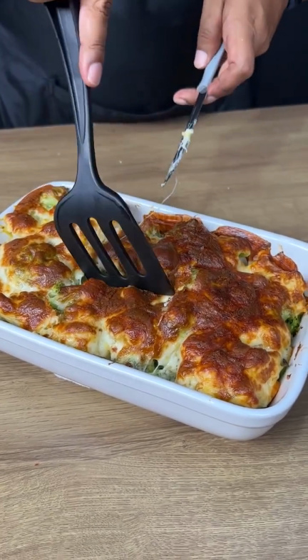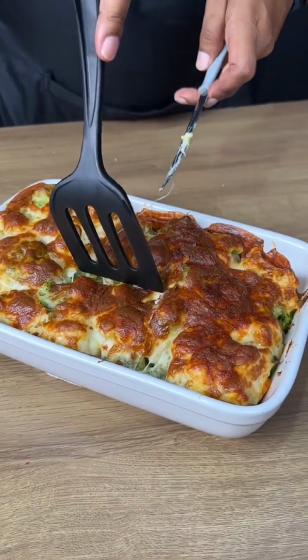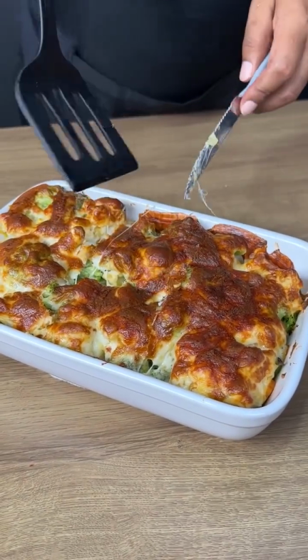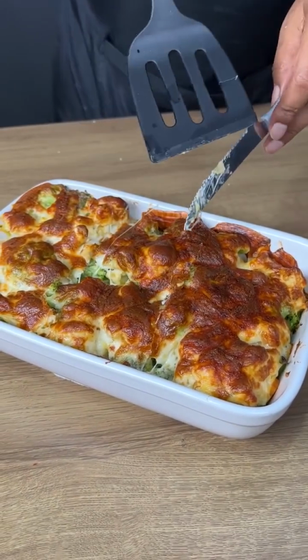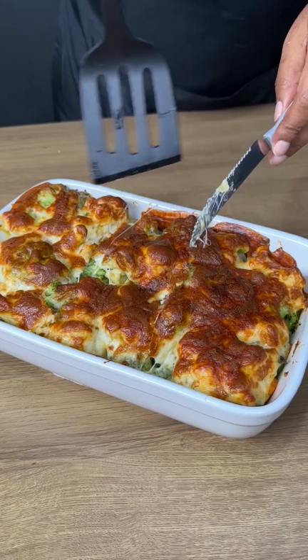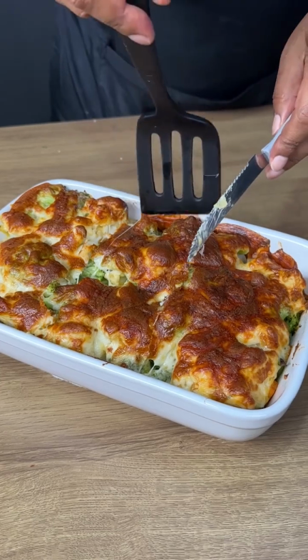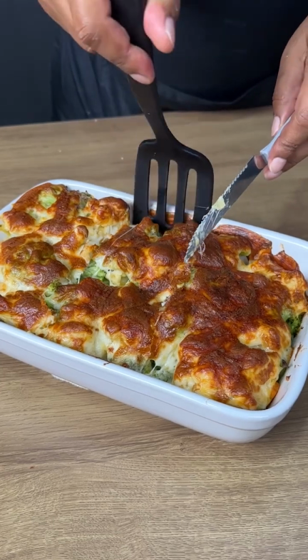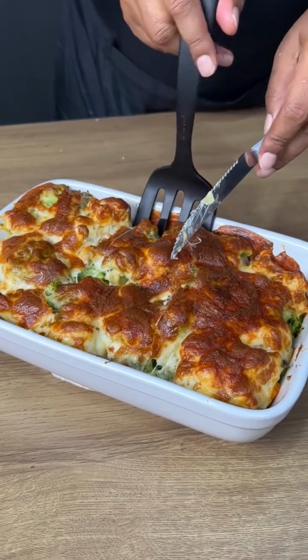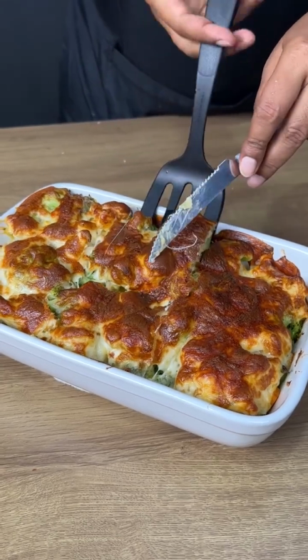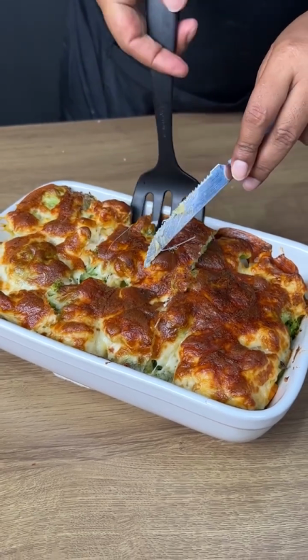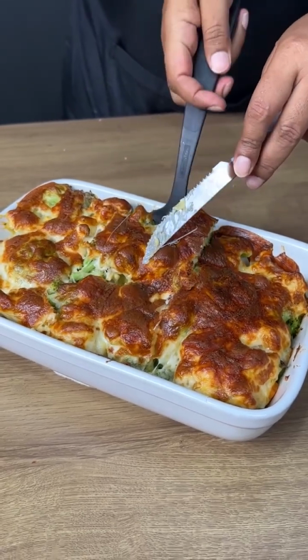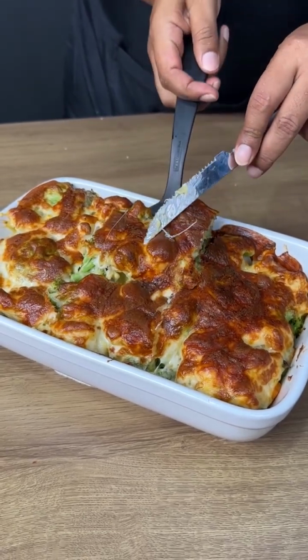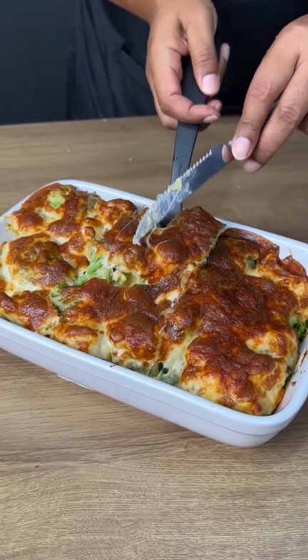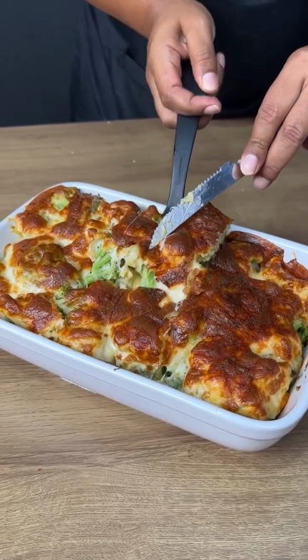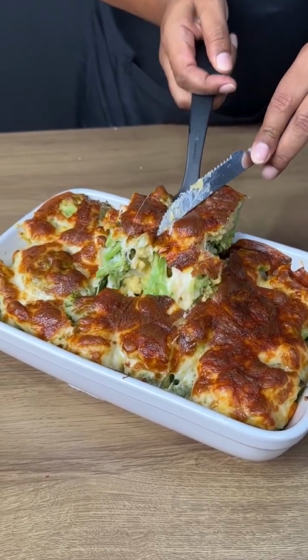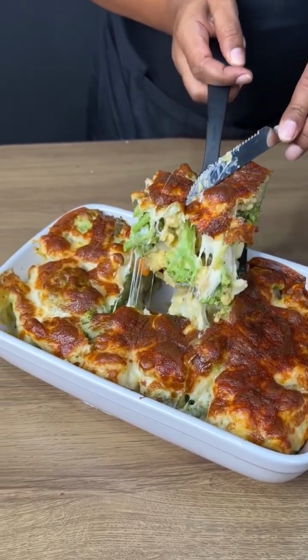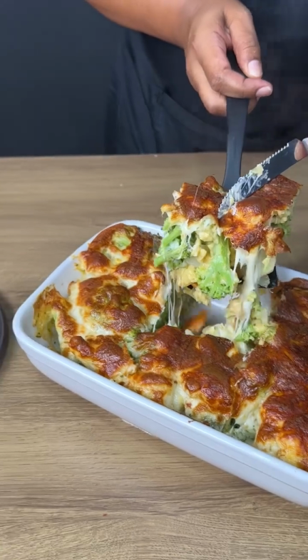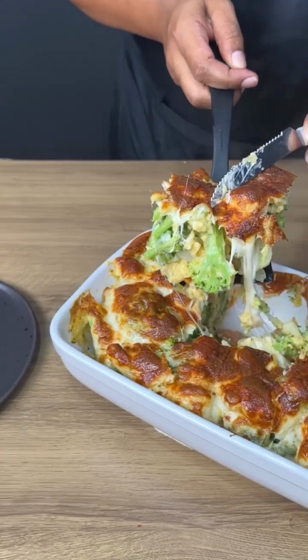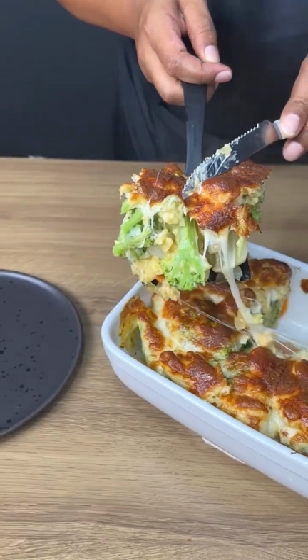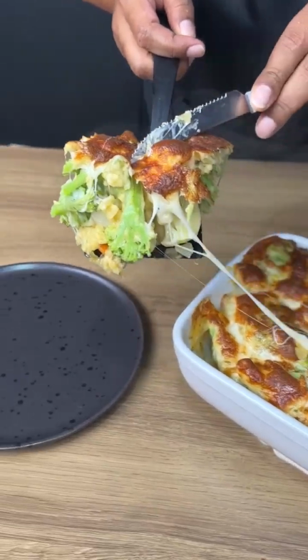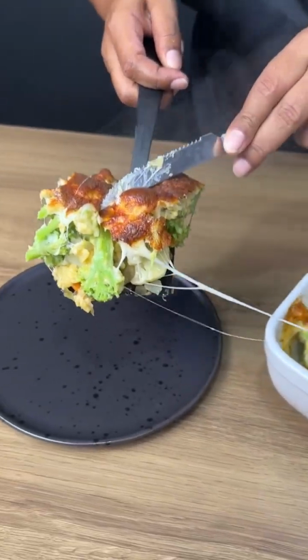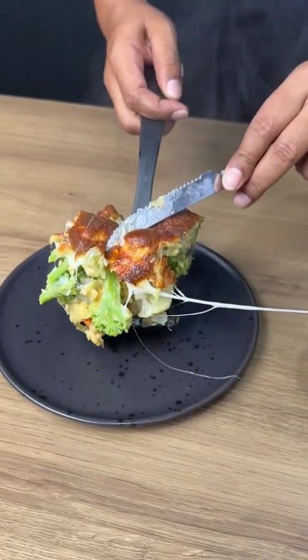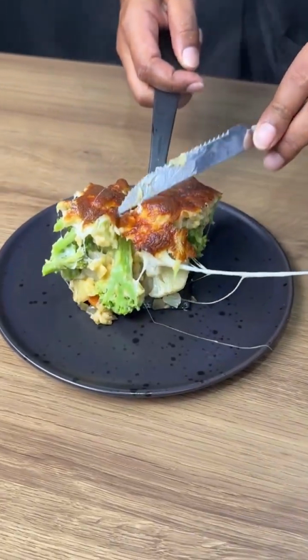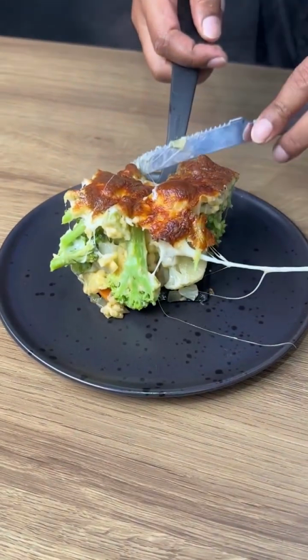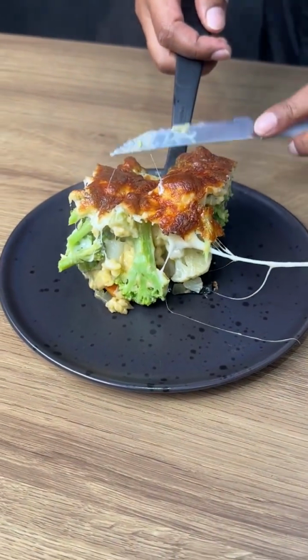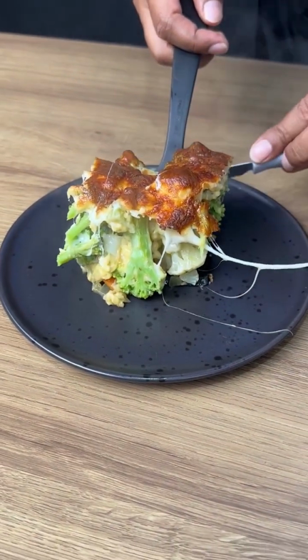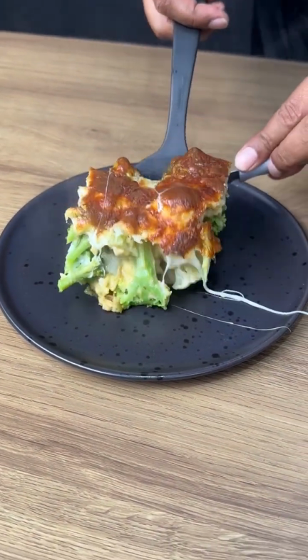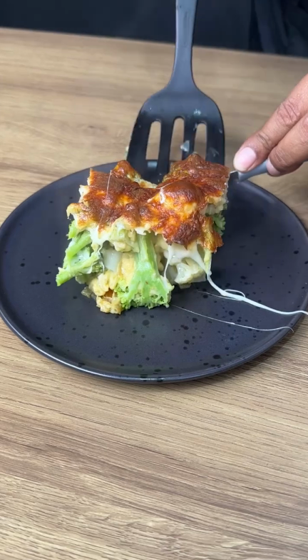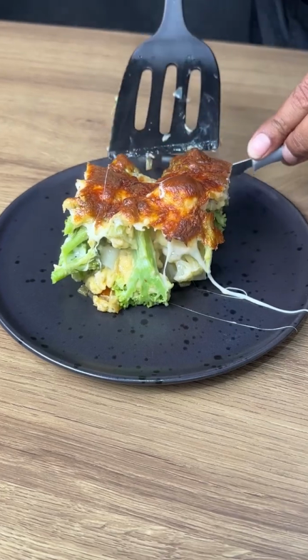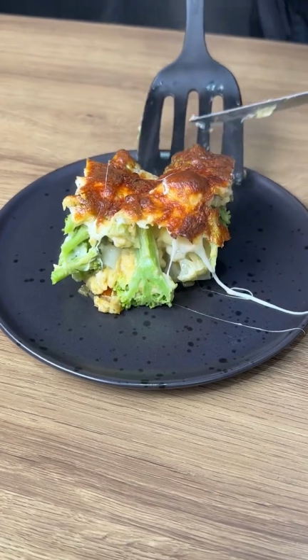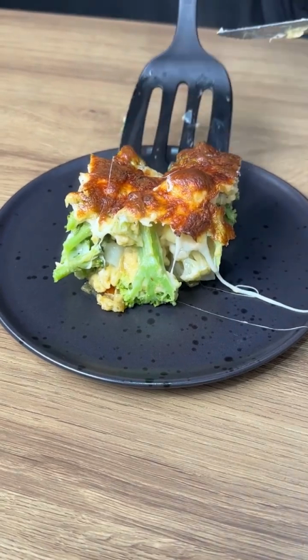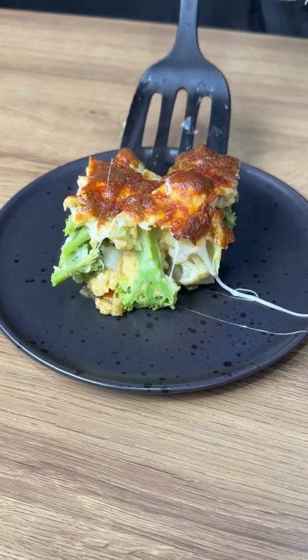Look — you just have to serve and enjoy it!